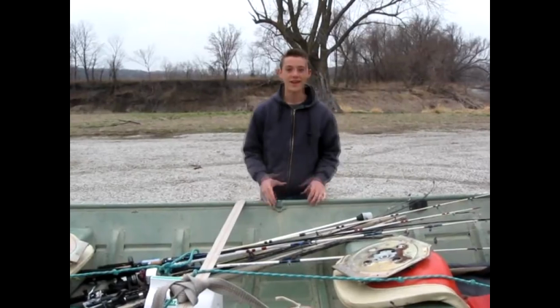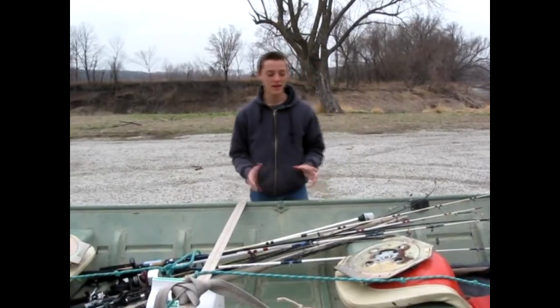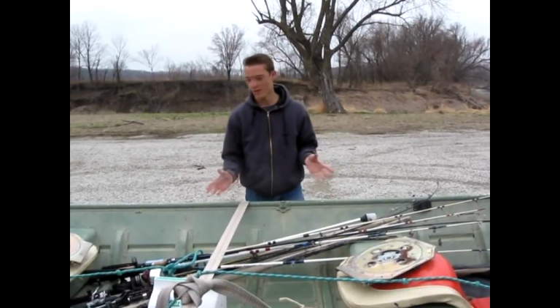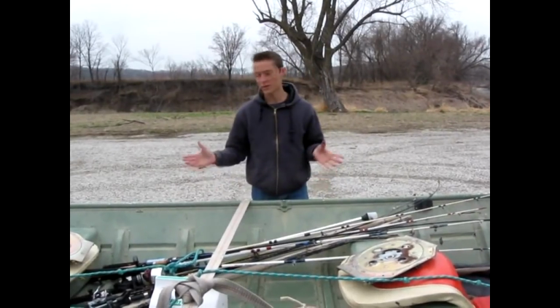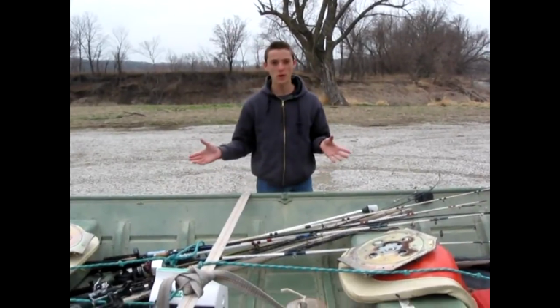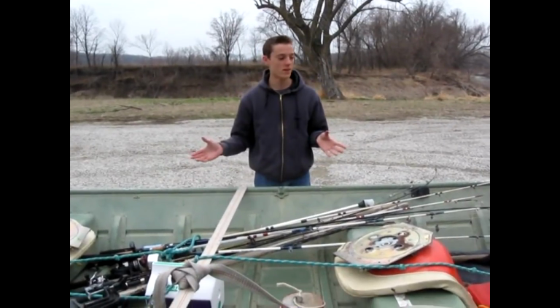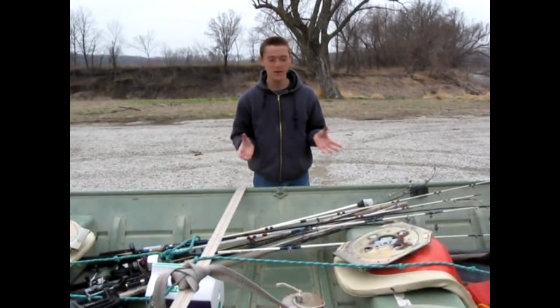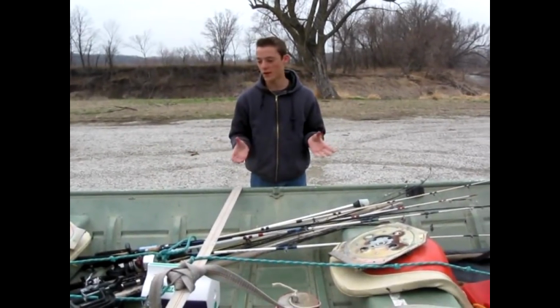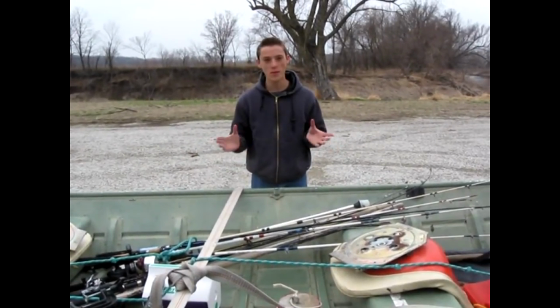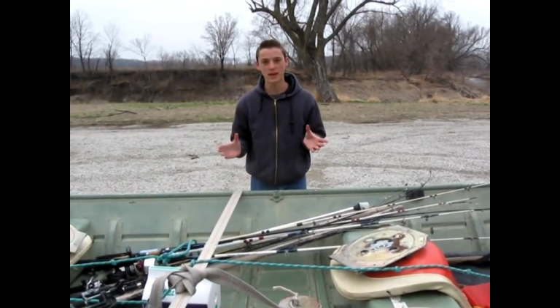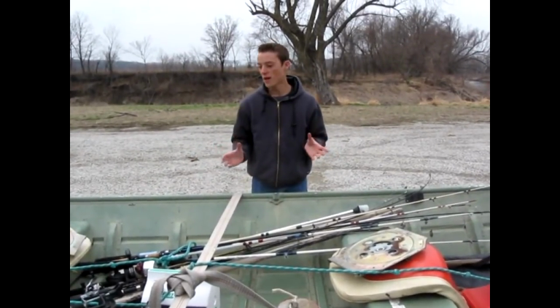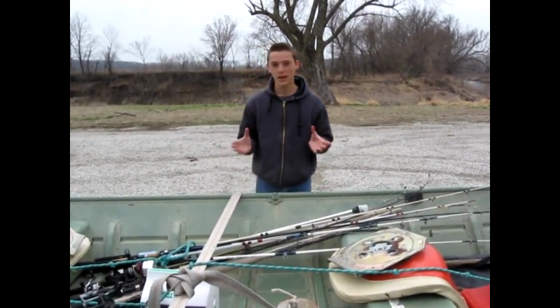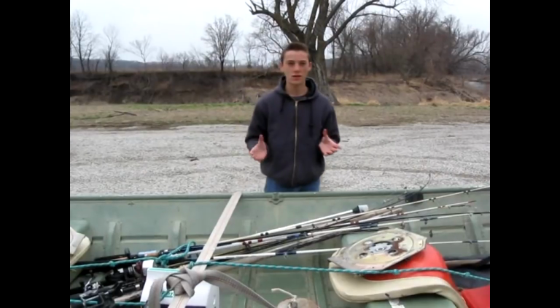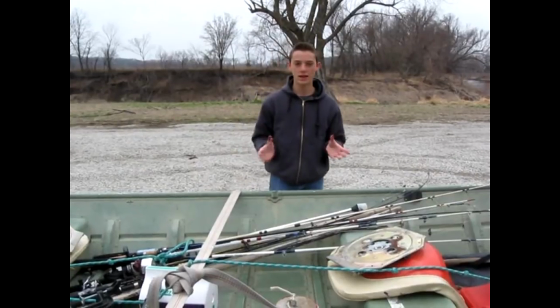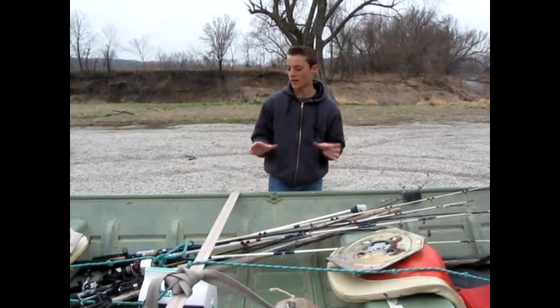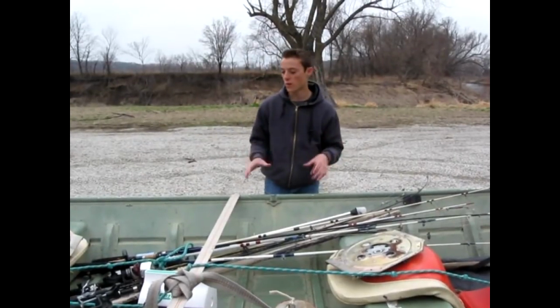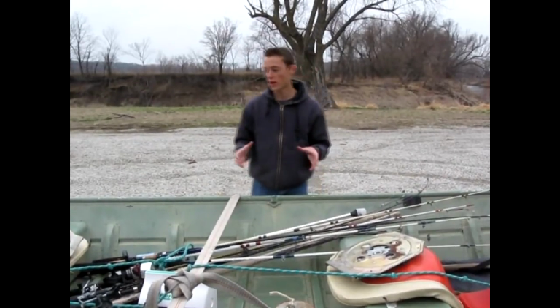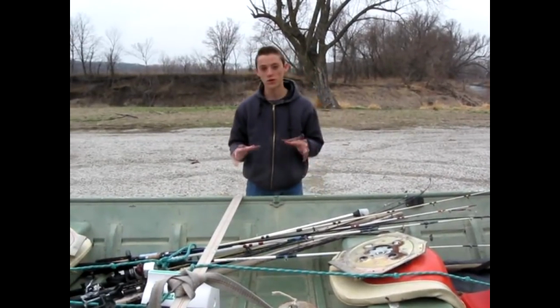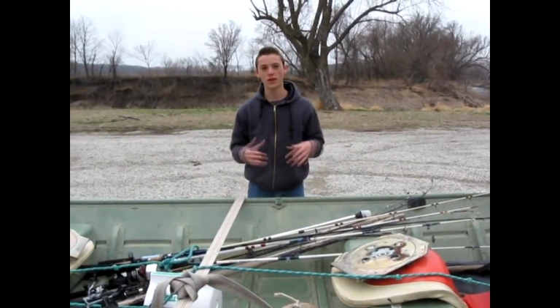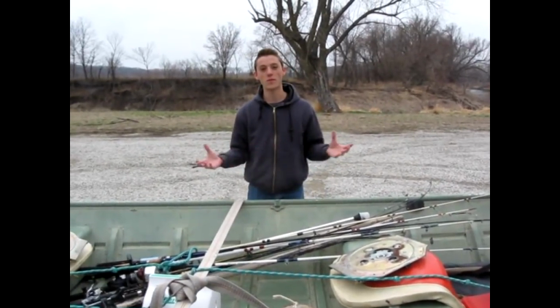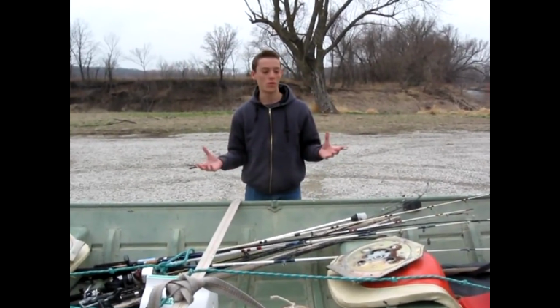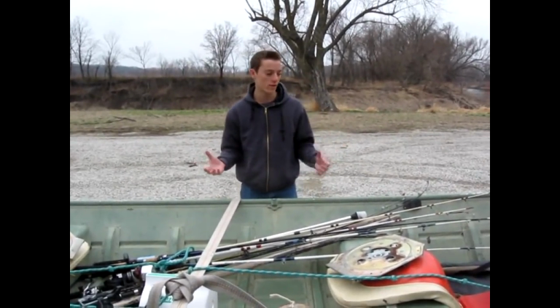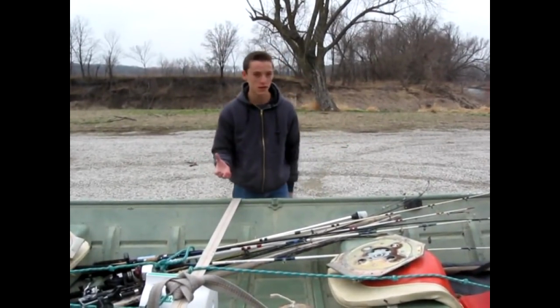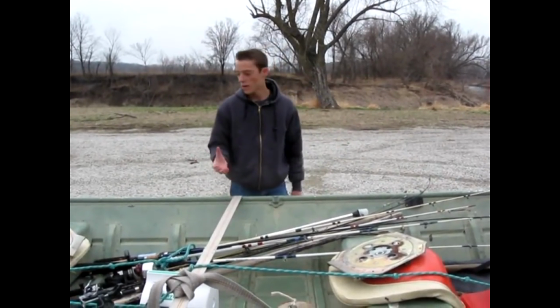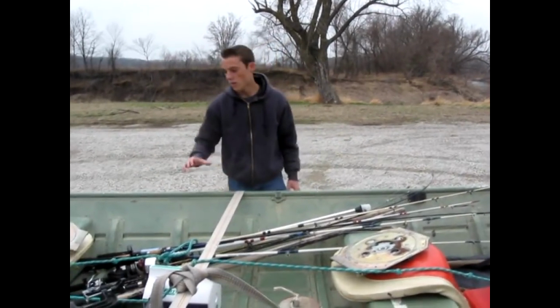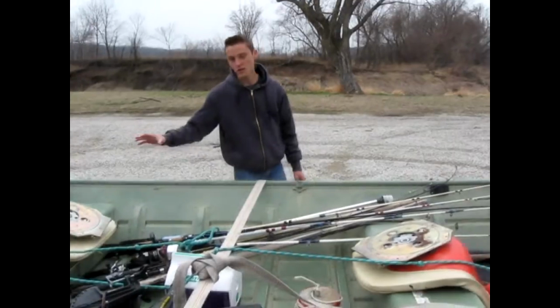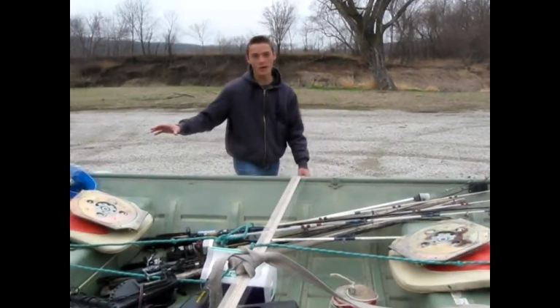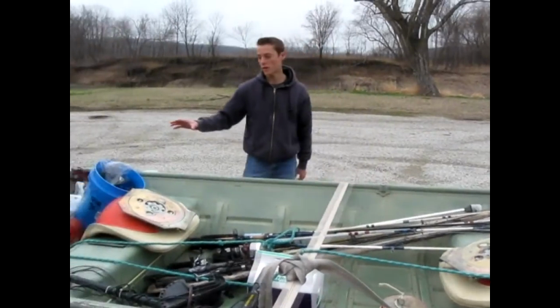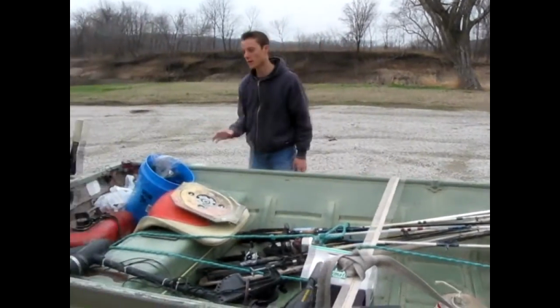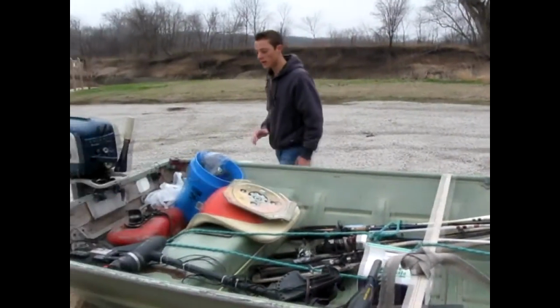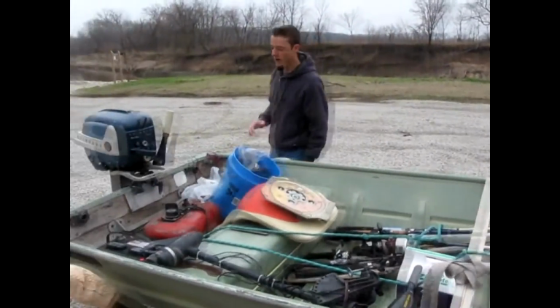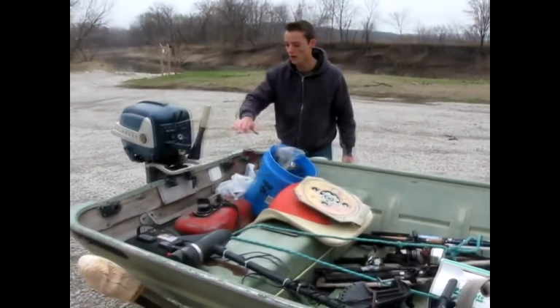Alright guys, so right here is my boat. I already made a video on my boat setup and I'll link that at the end of the video, but here I want to show you everything I put in my boat when I go fishing. I'll kind of start from the back over here.